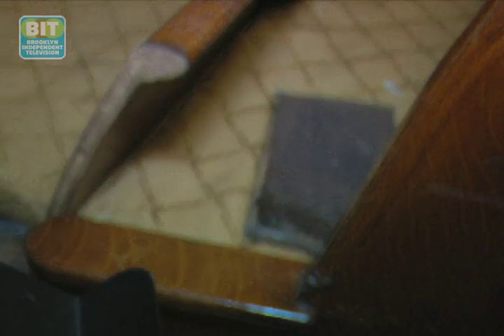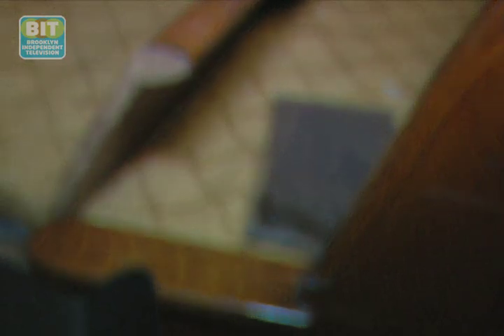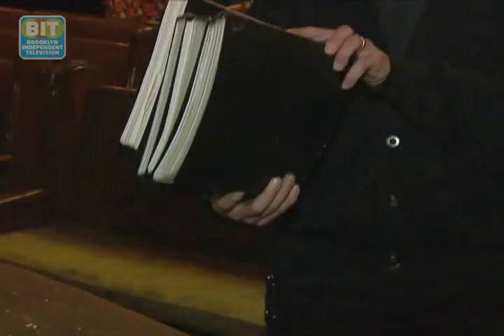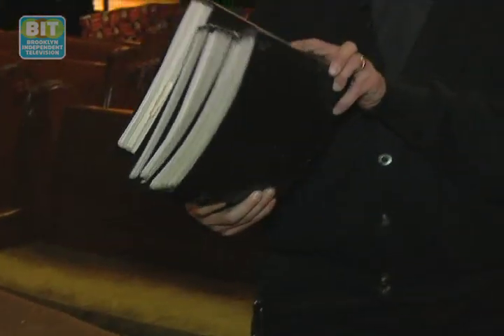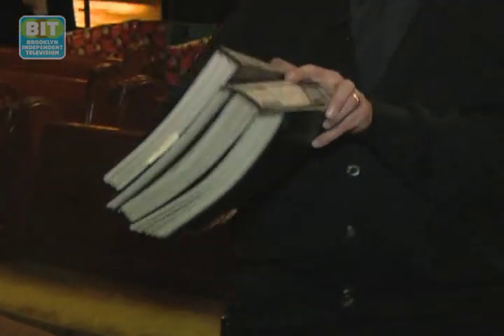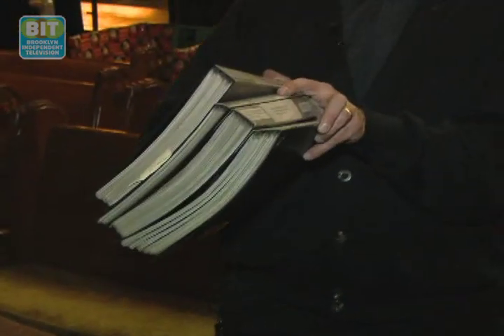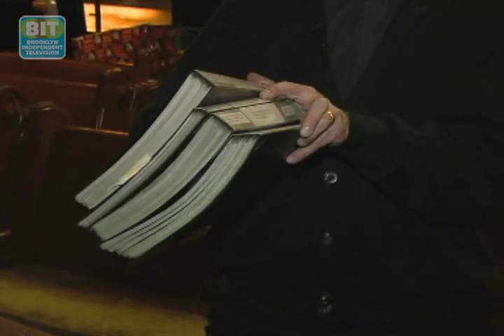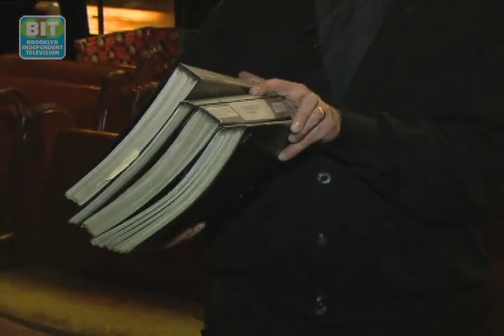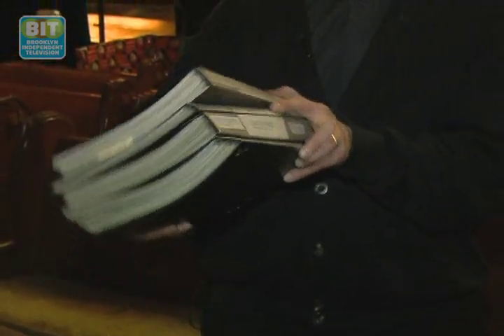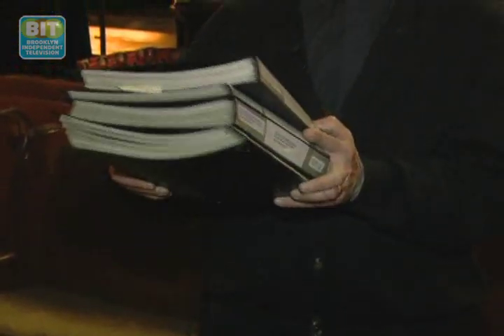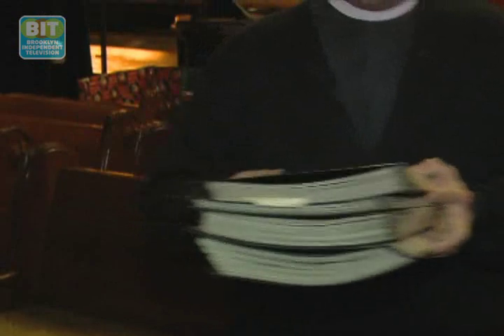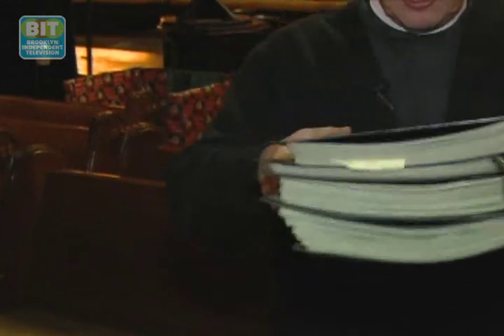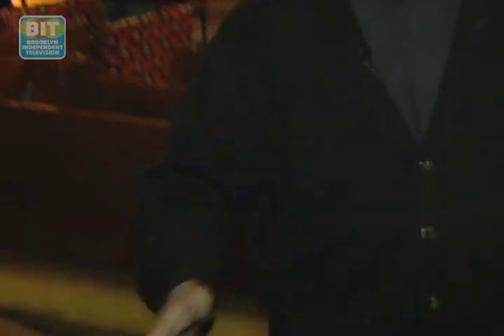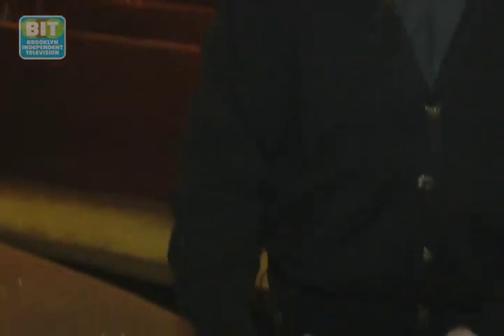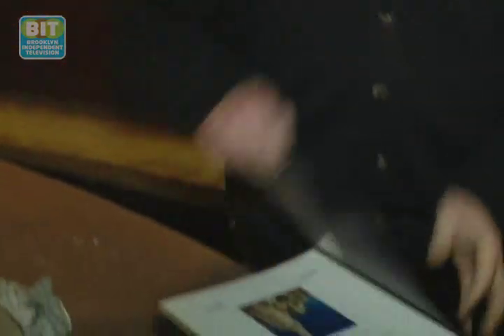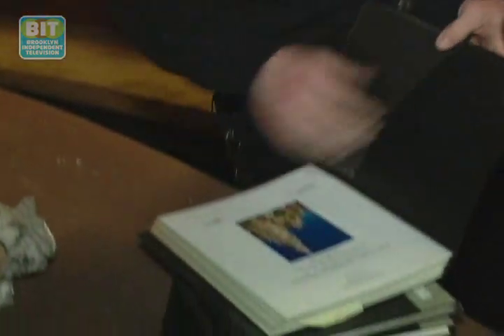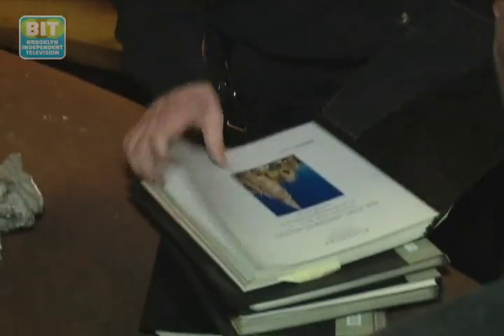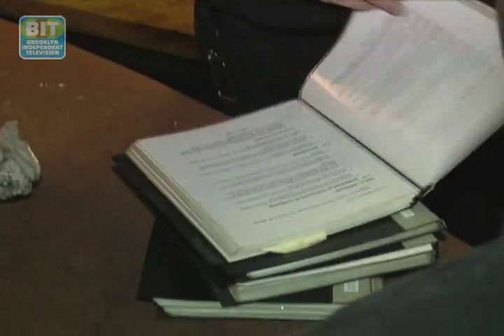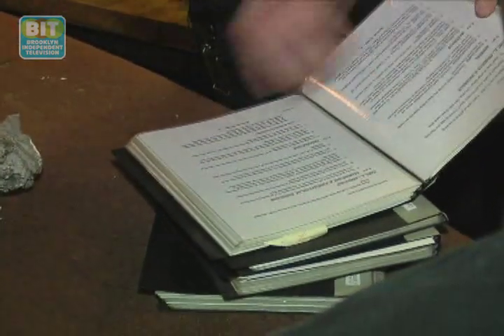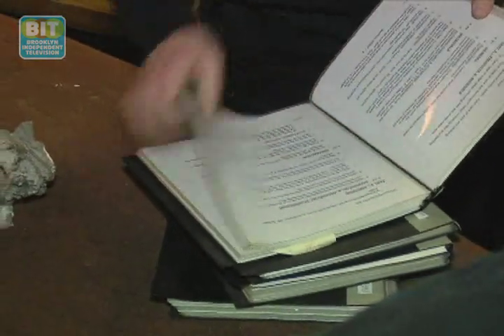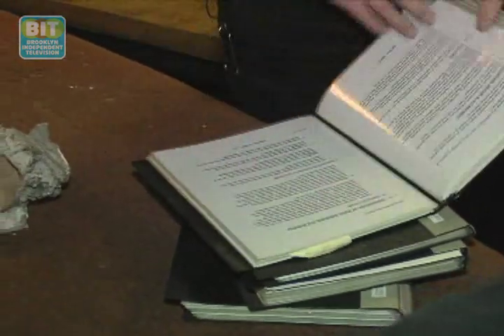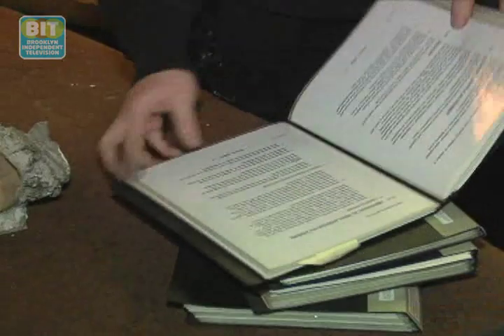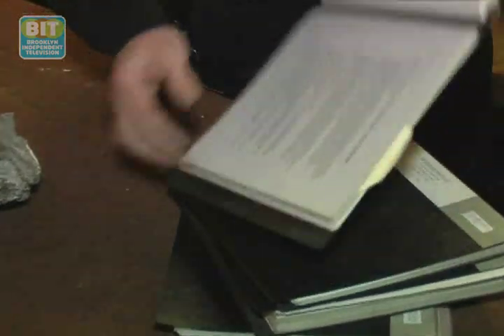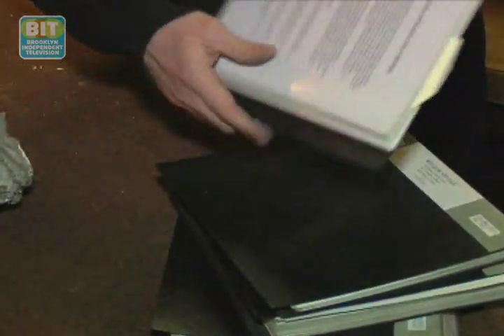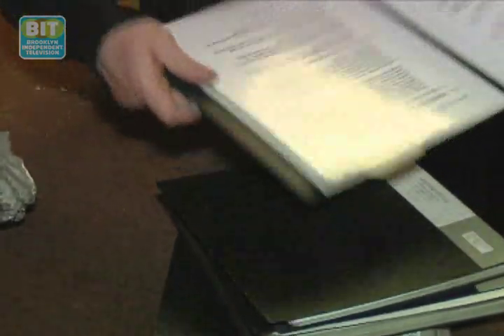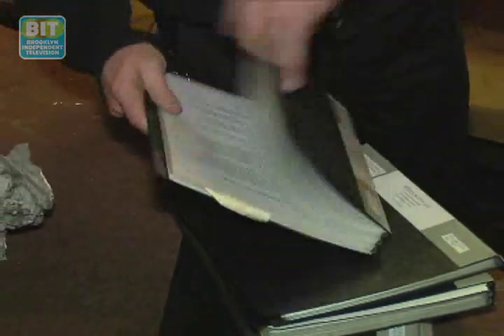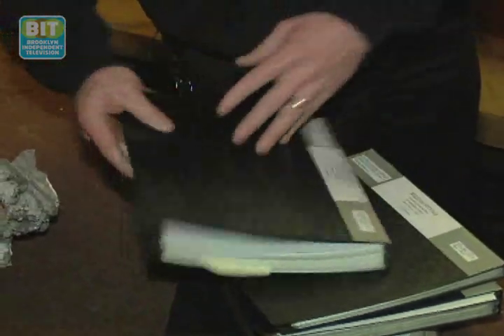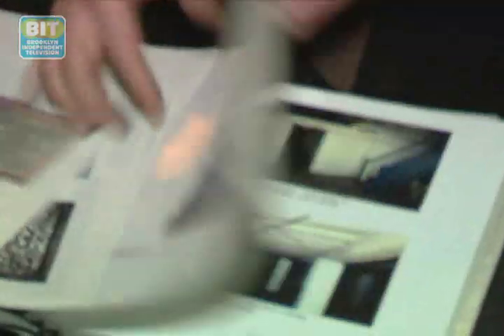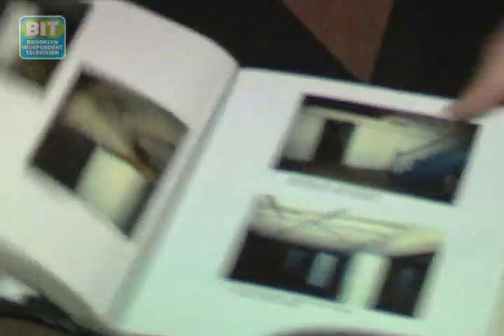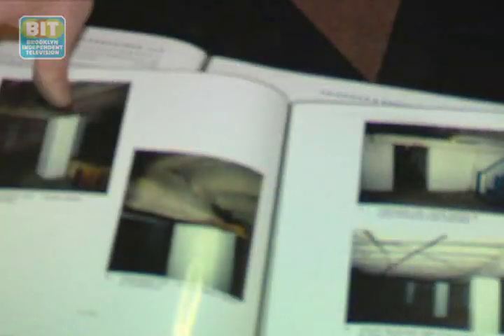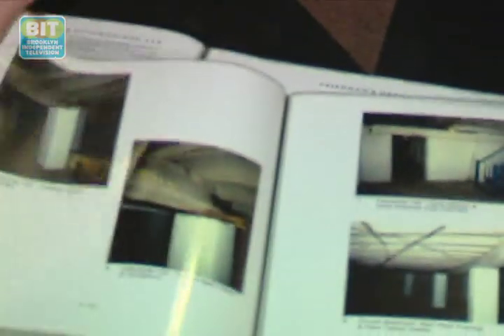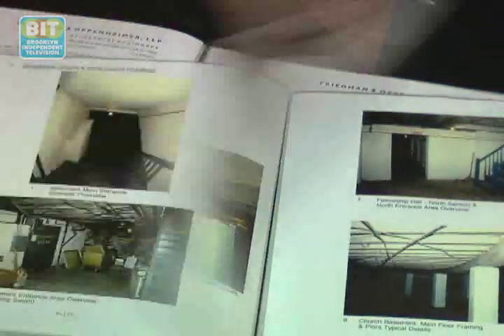This is a four-volume engineering report — an existing conditions report from 15 years ago. It has detailed analysis of the wood, the plaster, and detailed photos of the basement.